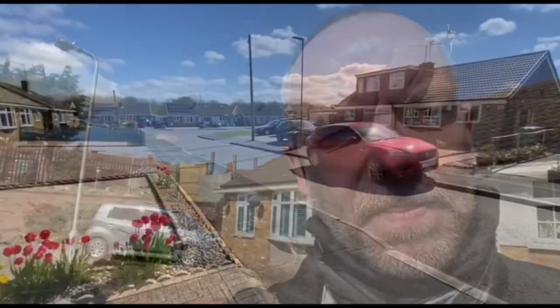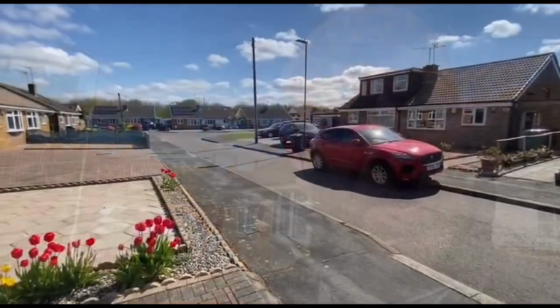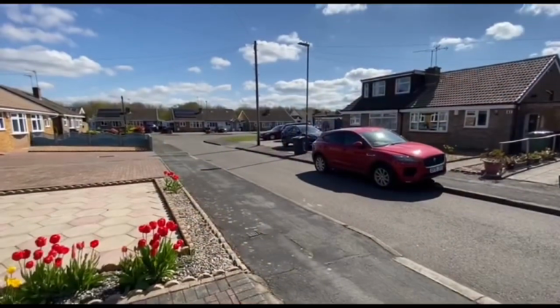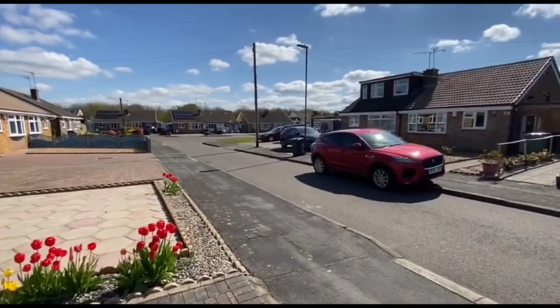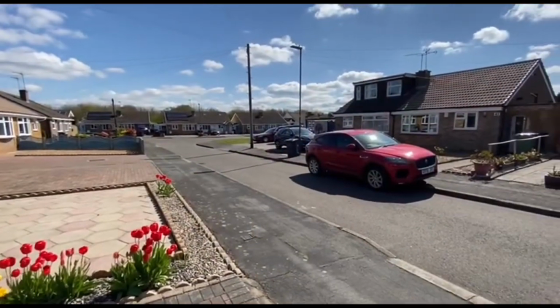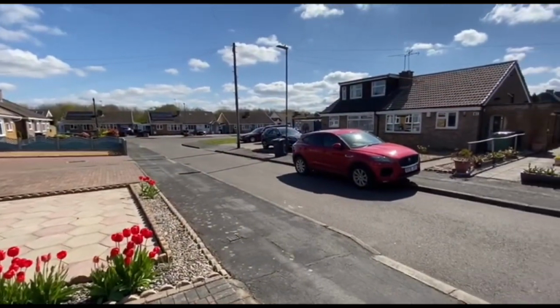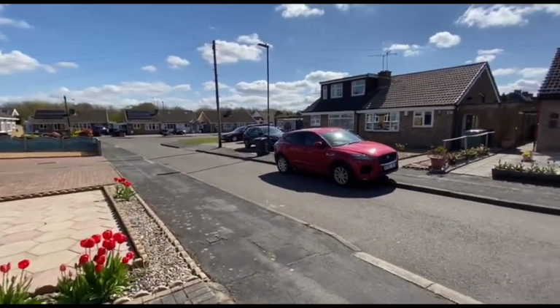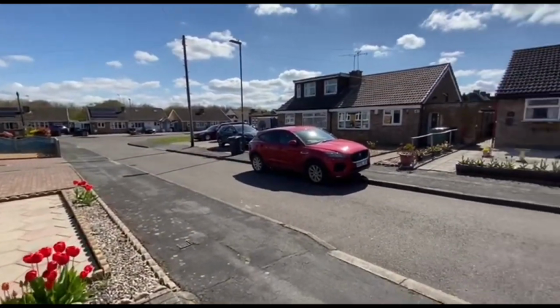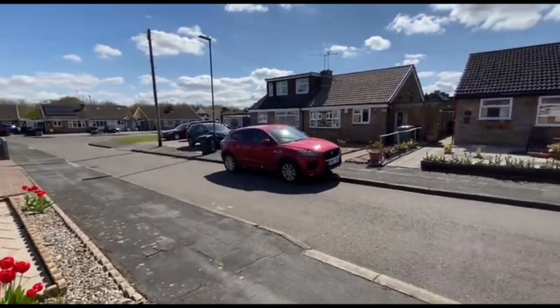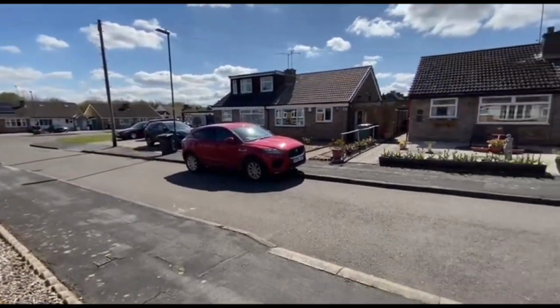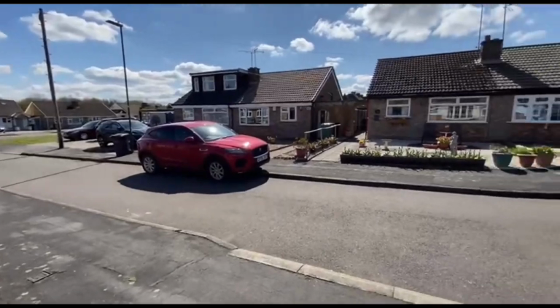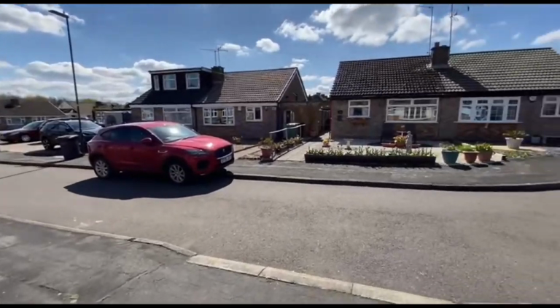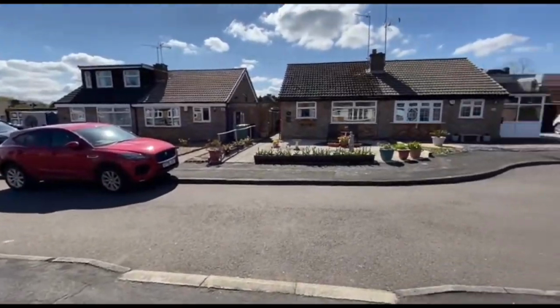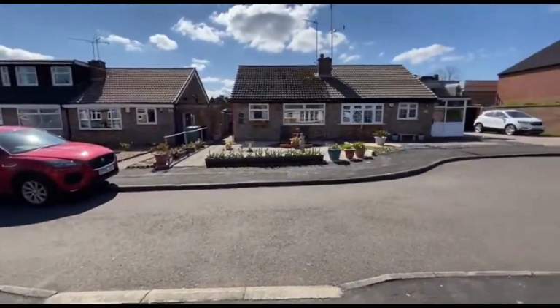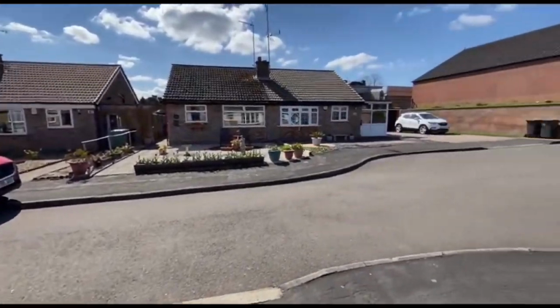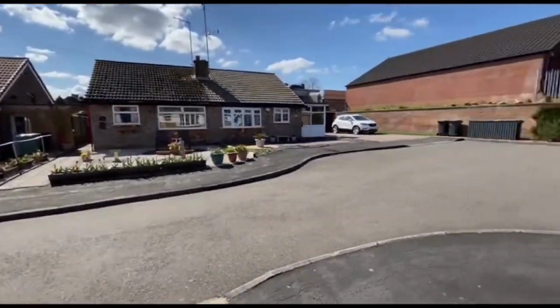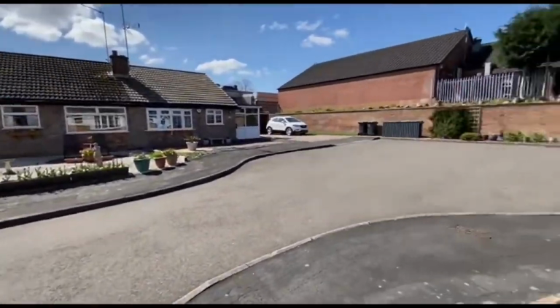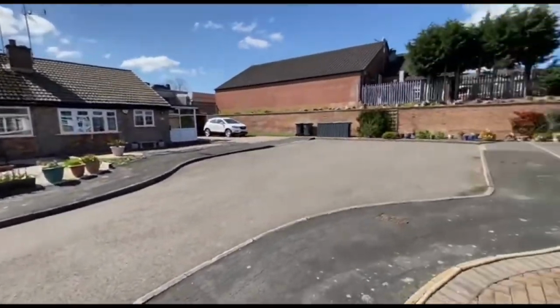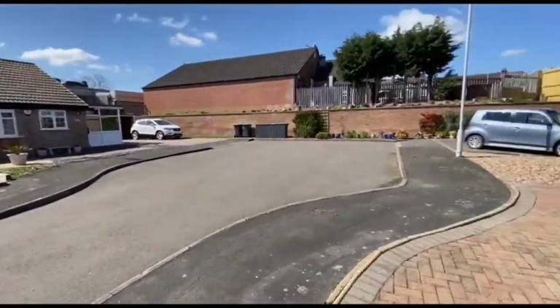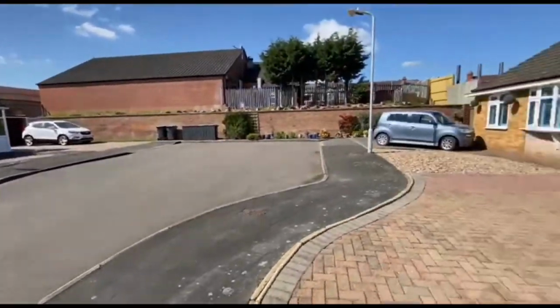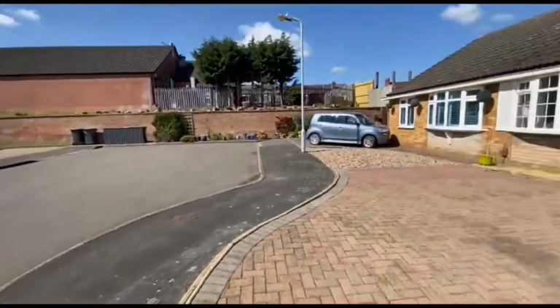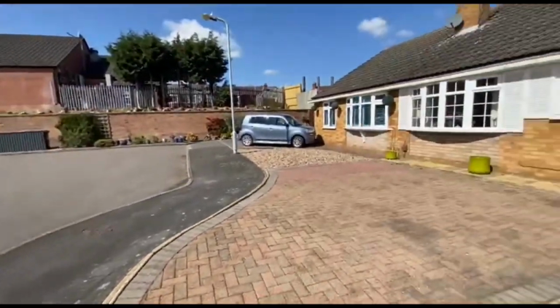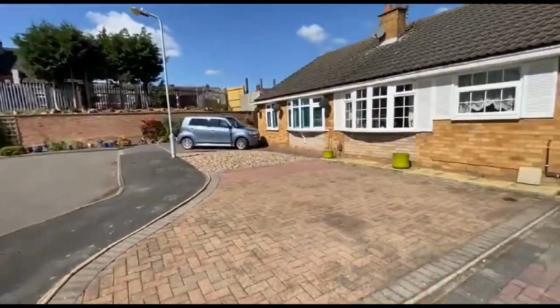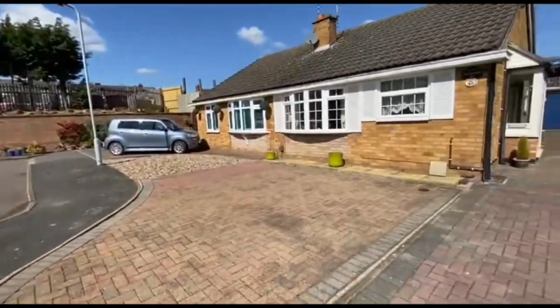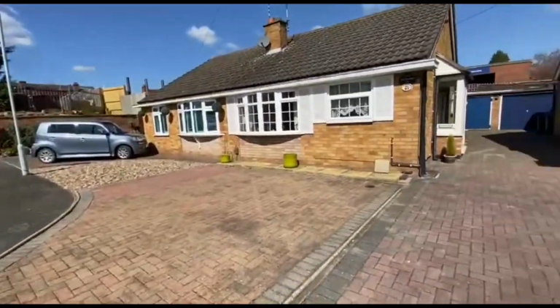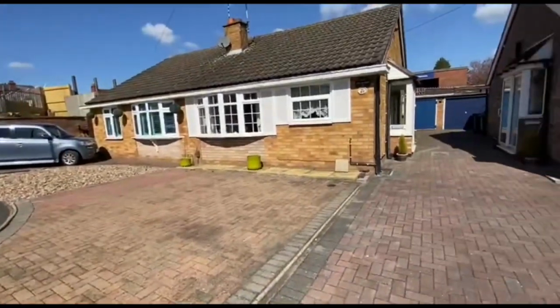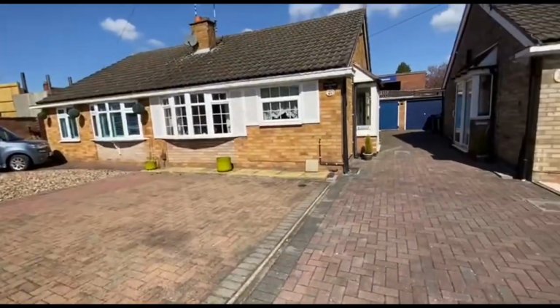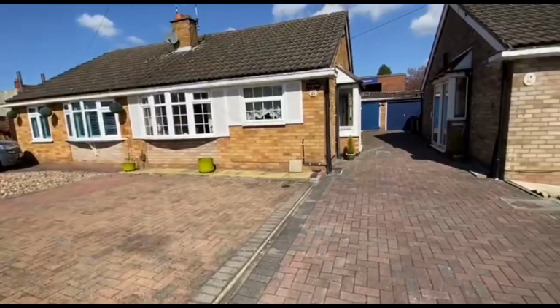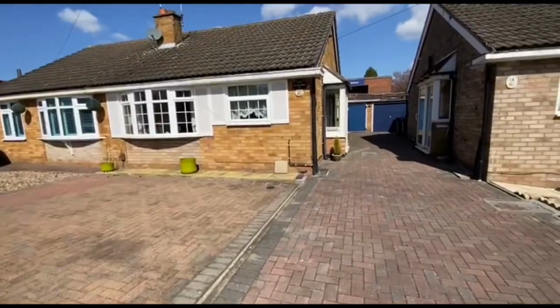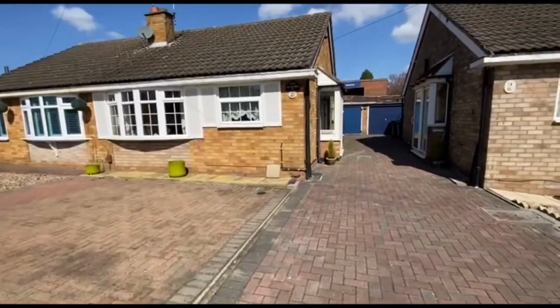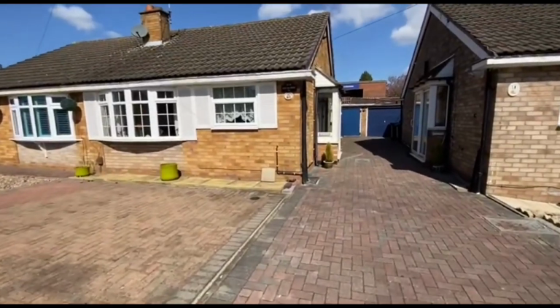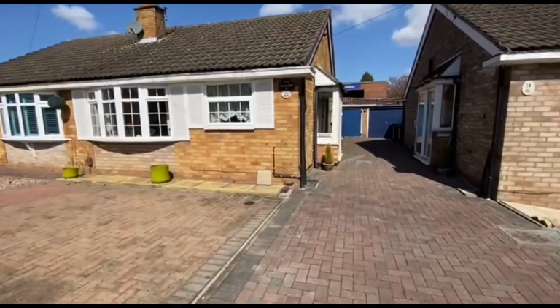Chamberlain Street is quite close to Bedworth Town Centre. It's a little sort of cul-de-sac off Chamberlain Street, and this is the bungalow in question. Let's go and have a look inside.